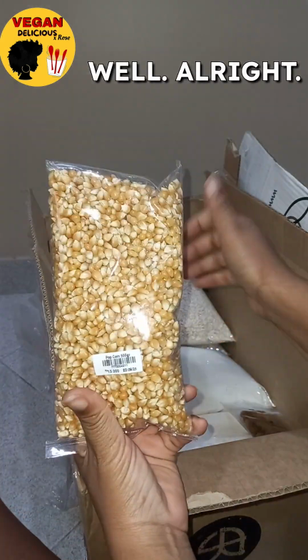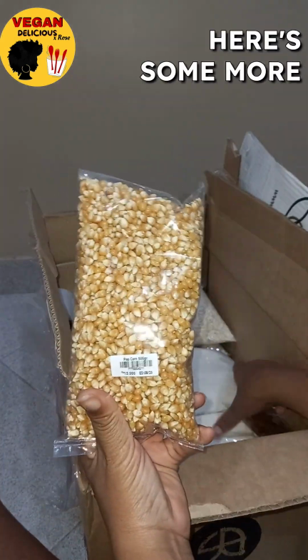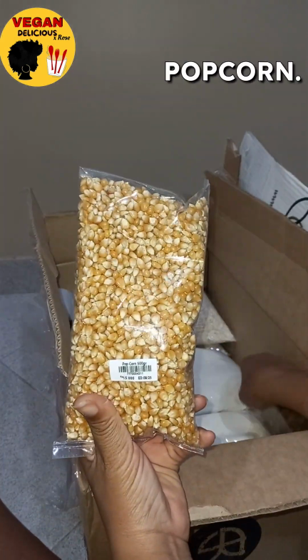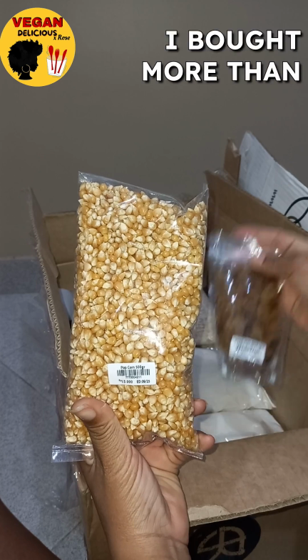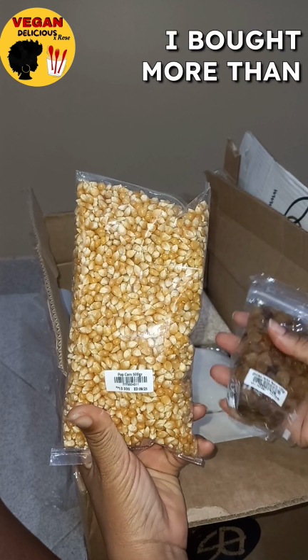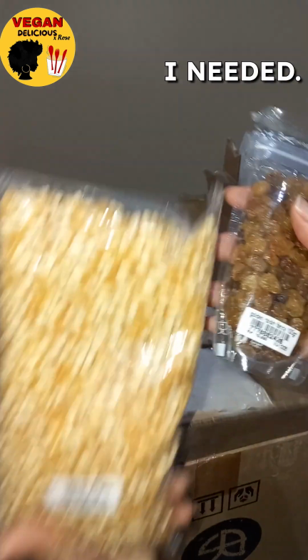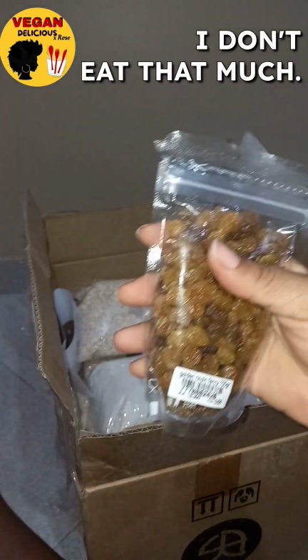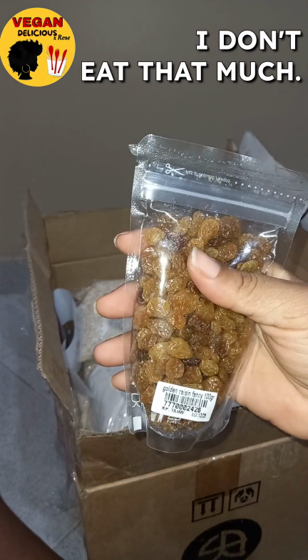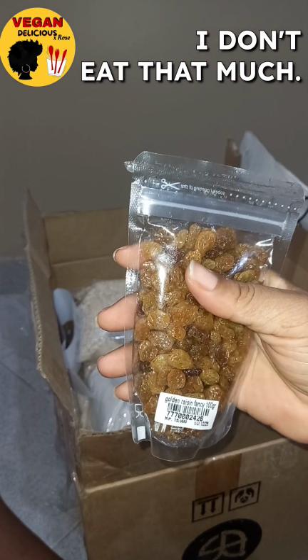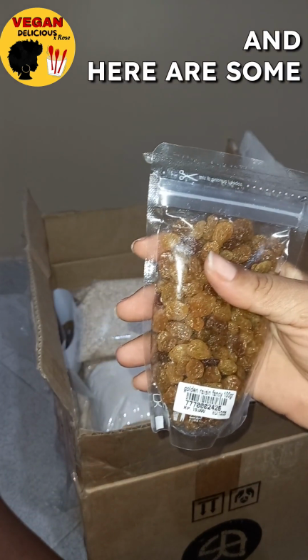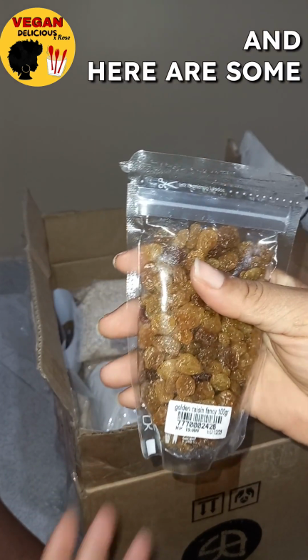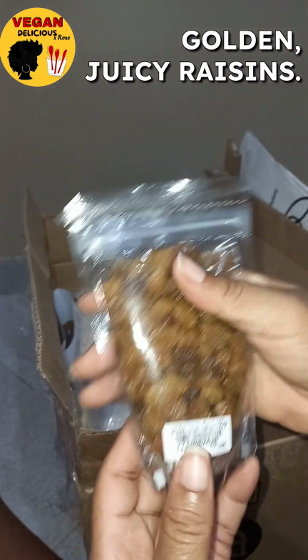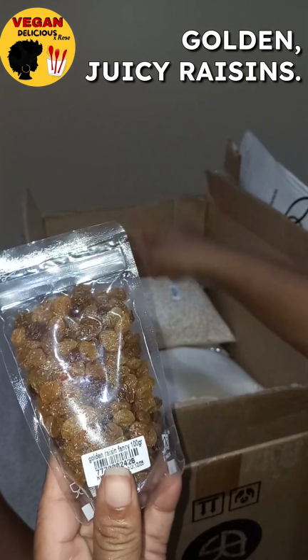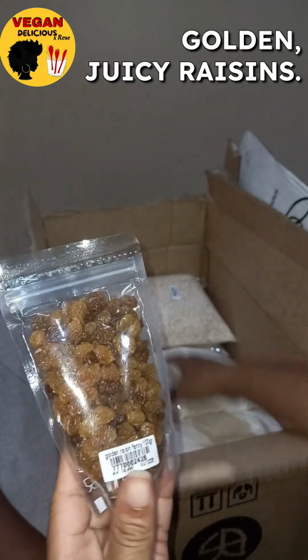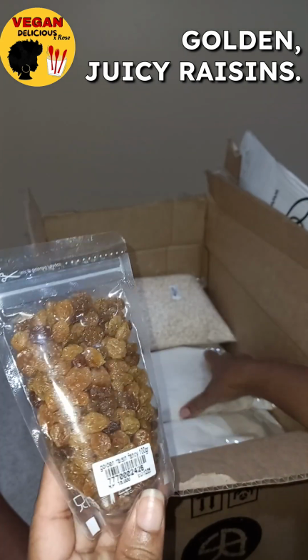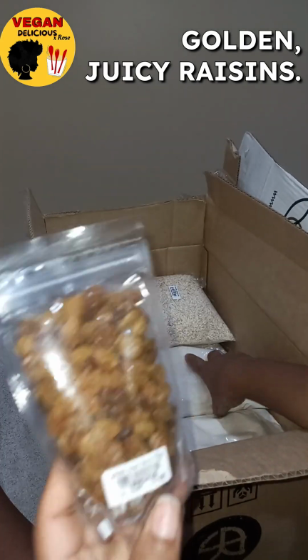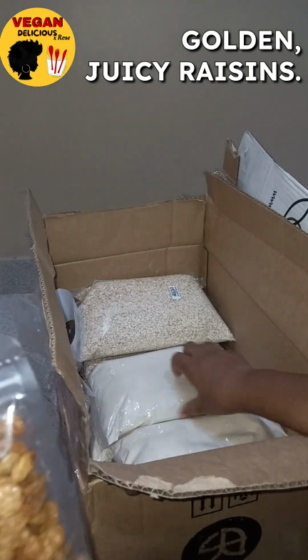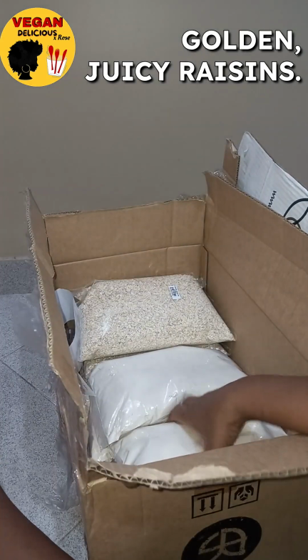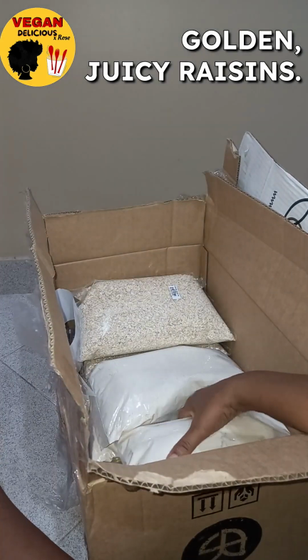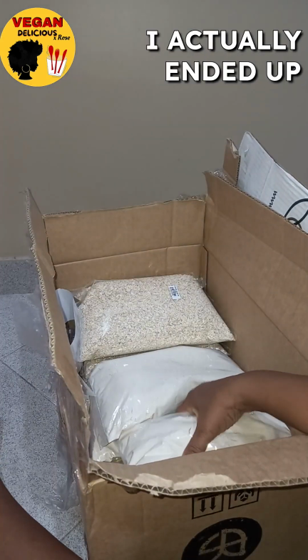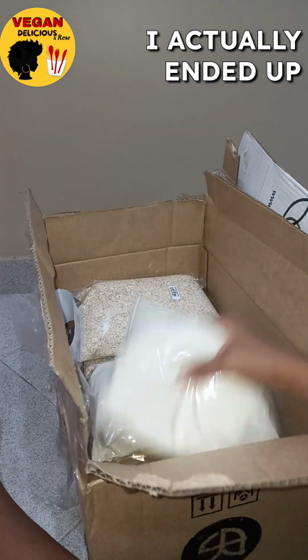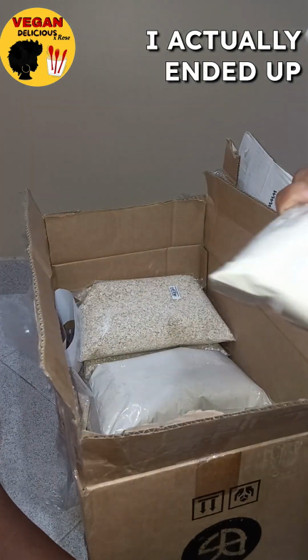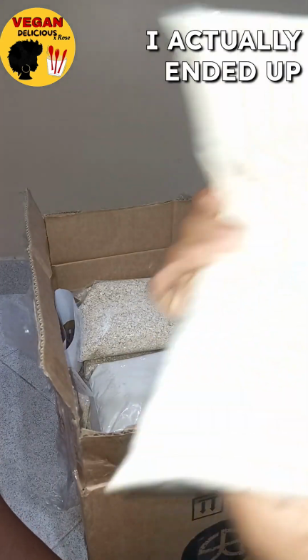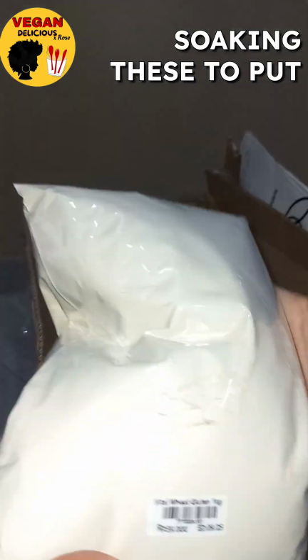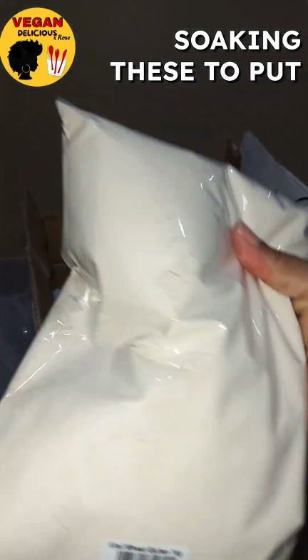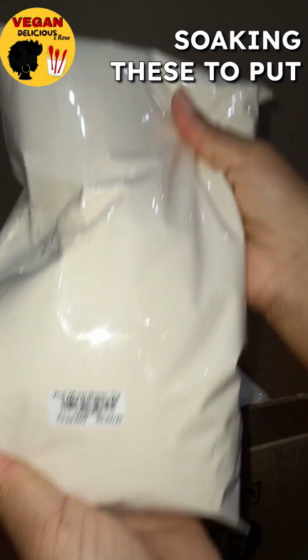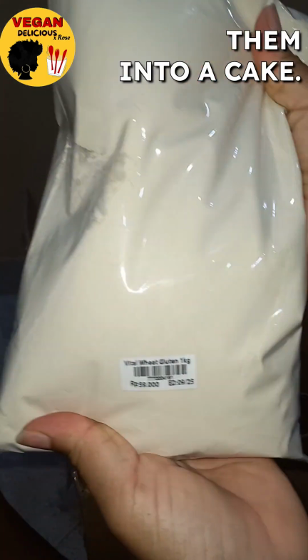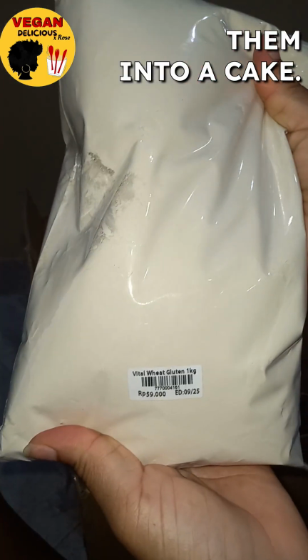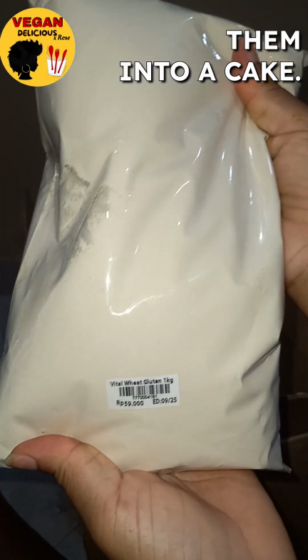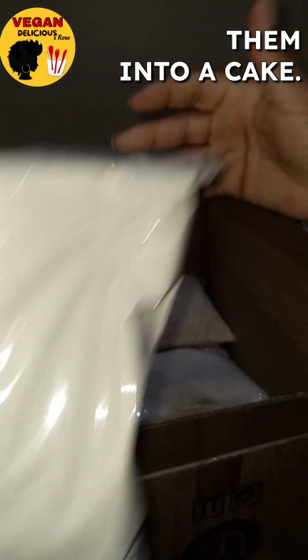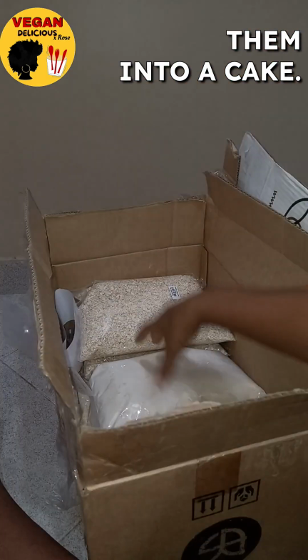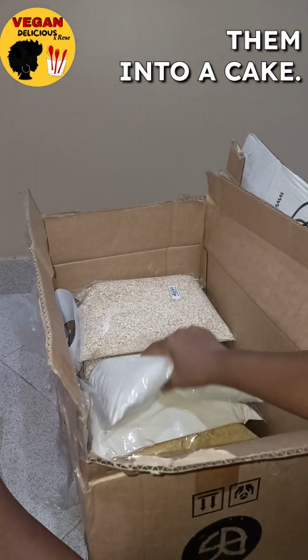Here's some more popcorn — I bought more than I needed, I don't eat that much. And here are some golden juicy raisins. I actually ended up soaking these to put them into a cake.